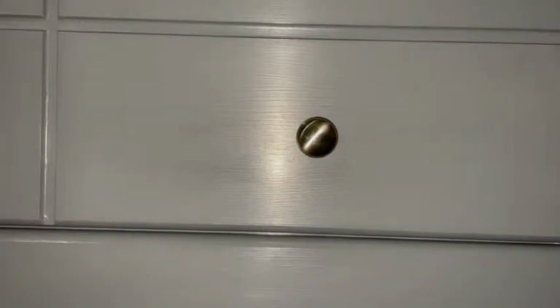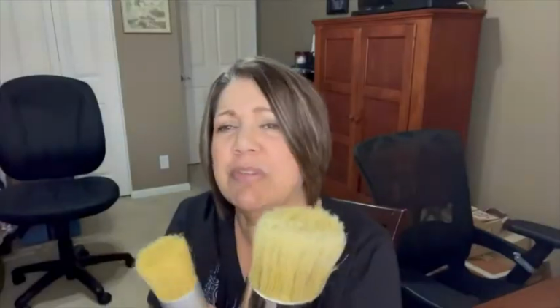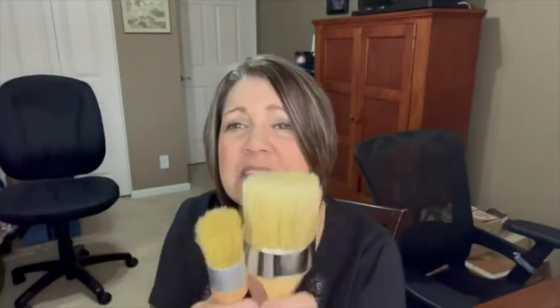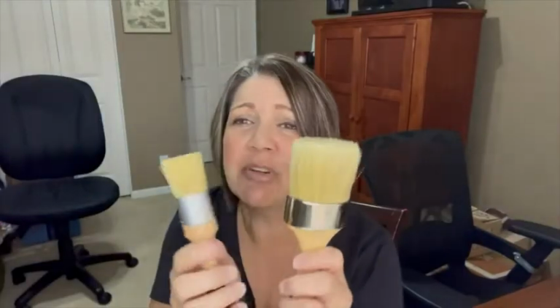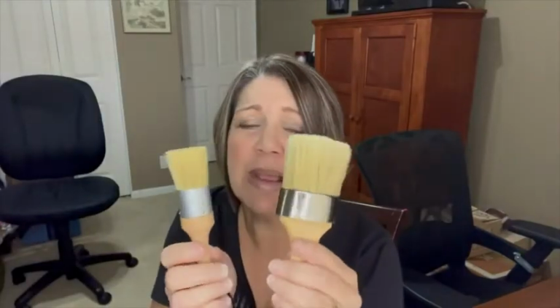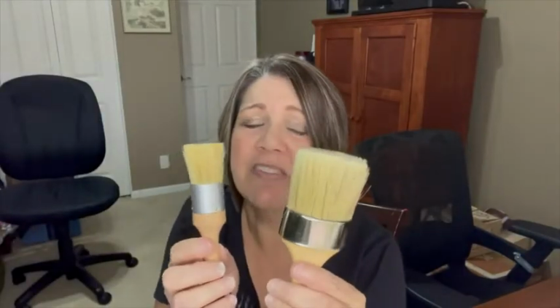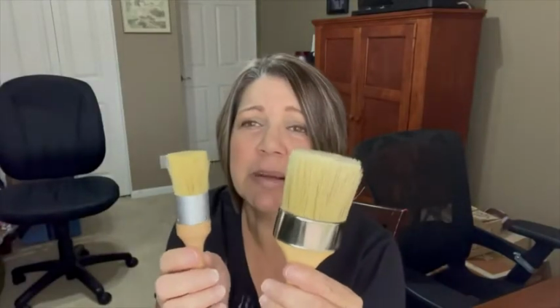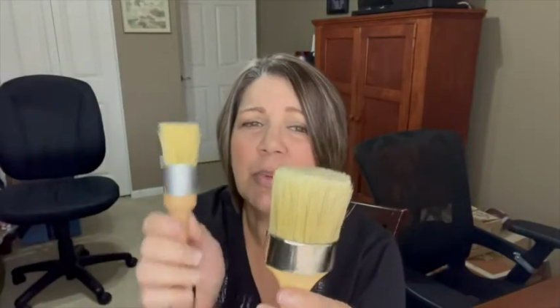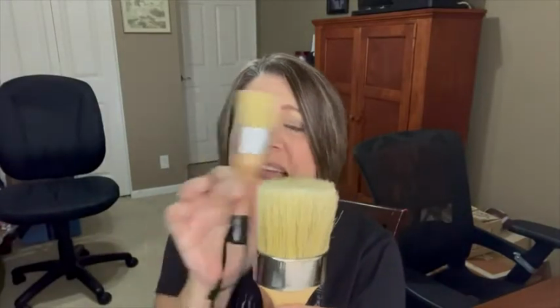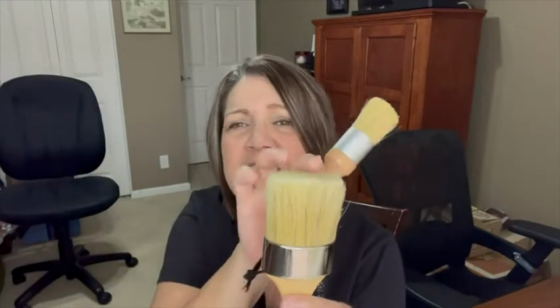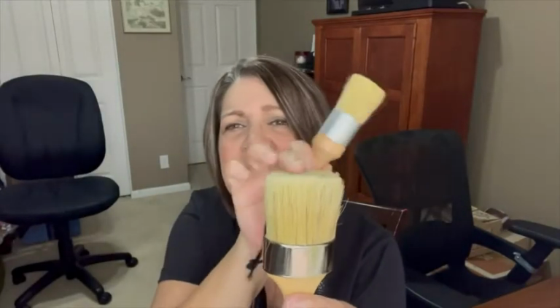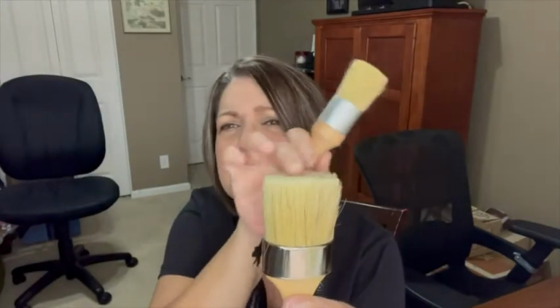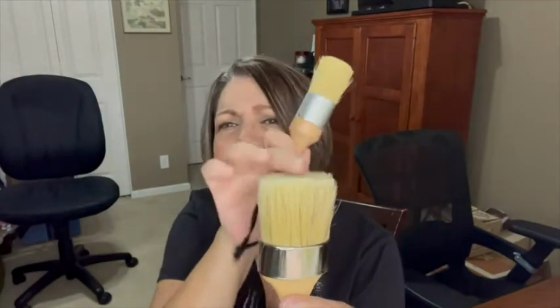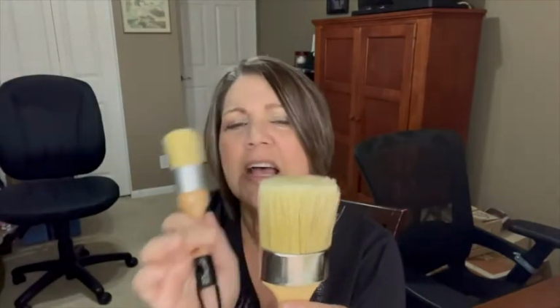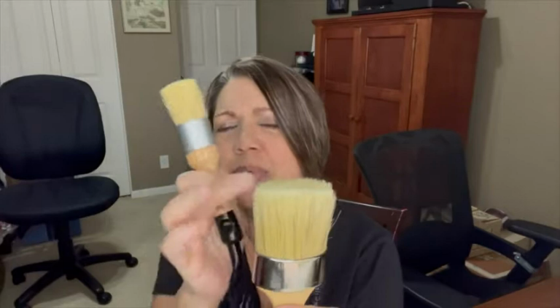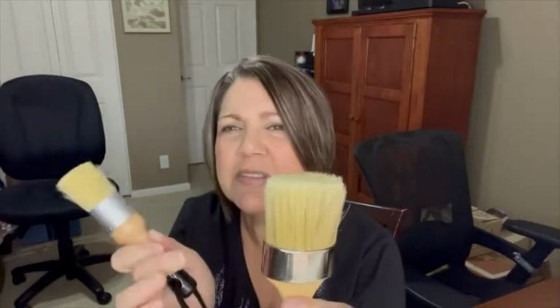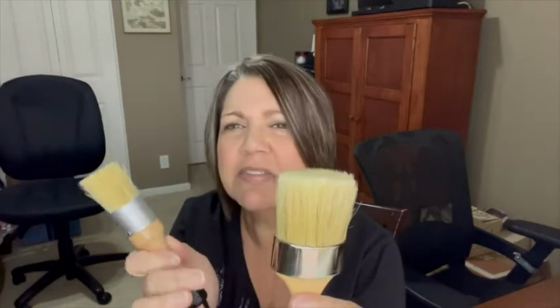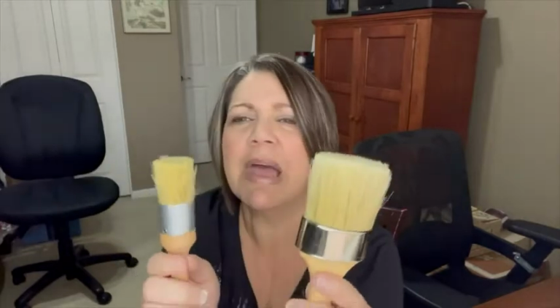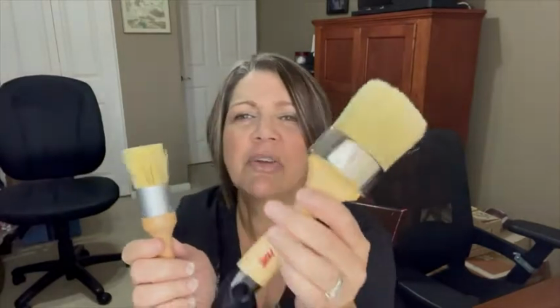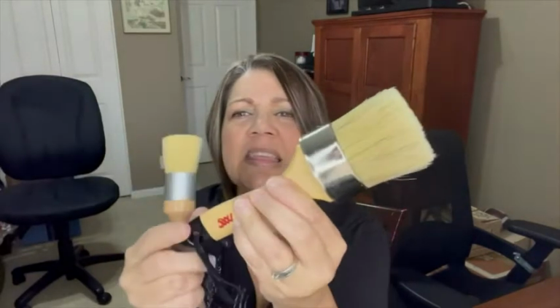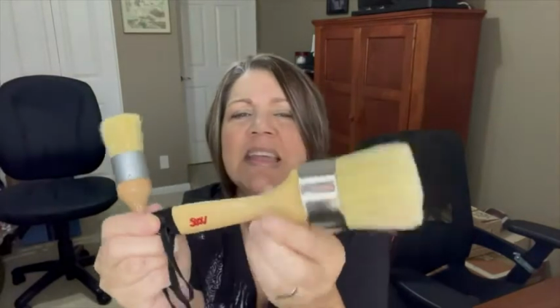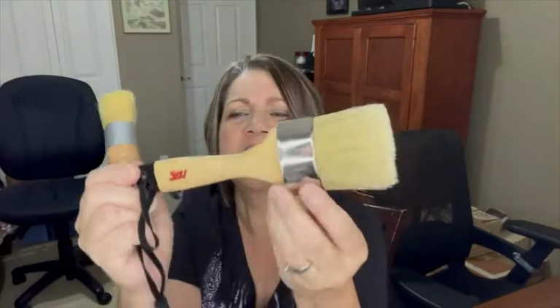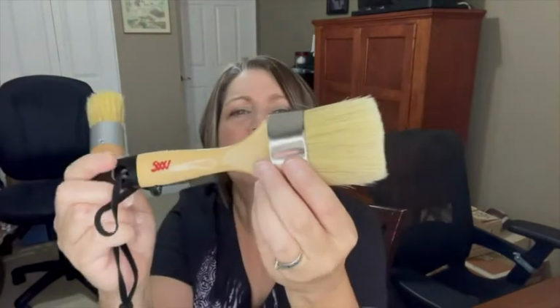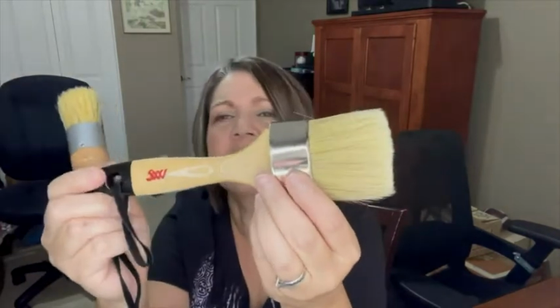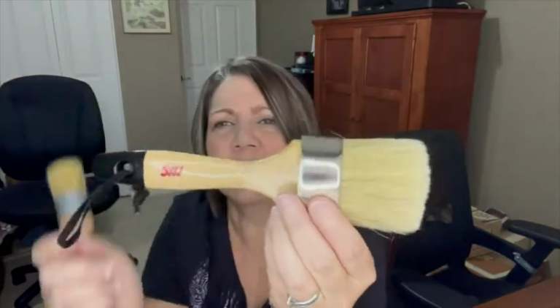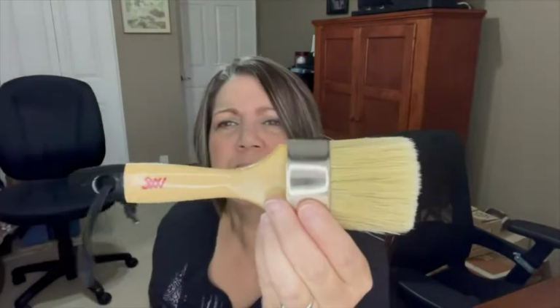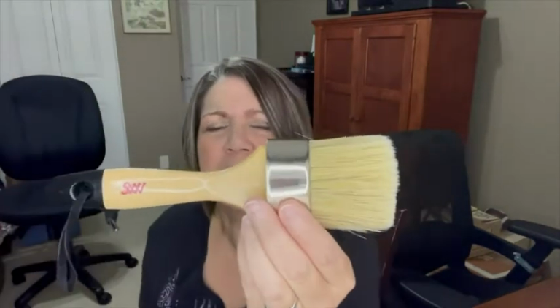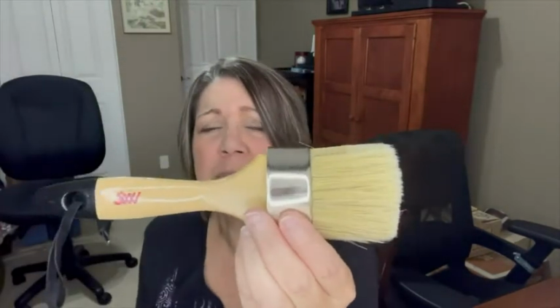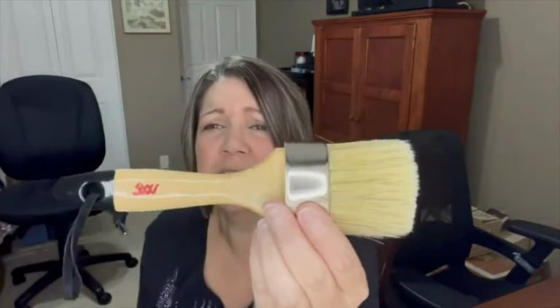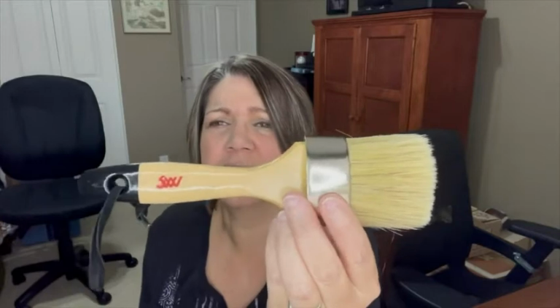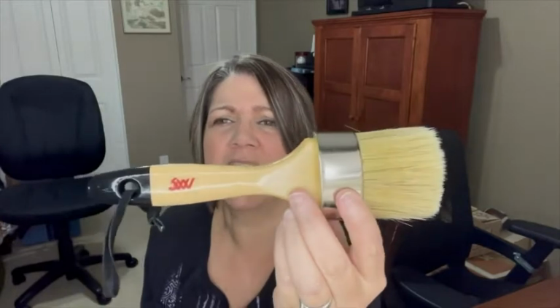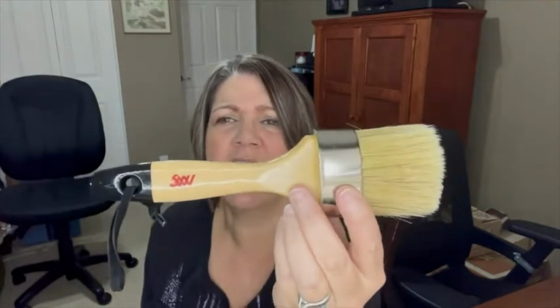We've used these several times and they've held up really well. I haven't even had any loose bristles come out, so I think they're really going to hold up for a lot longer.